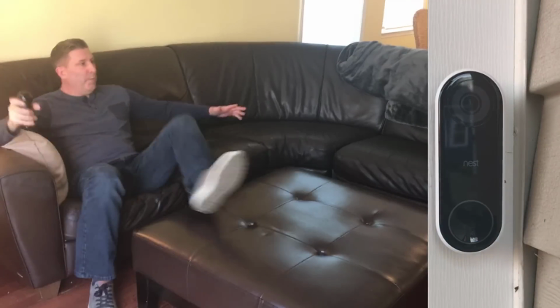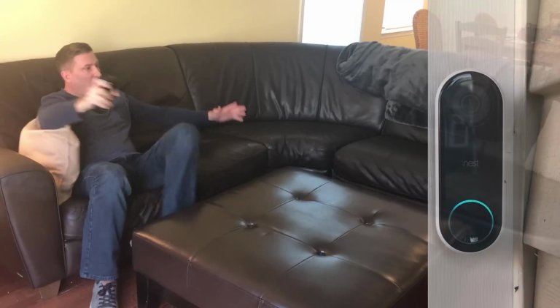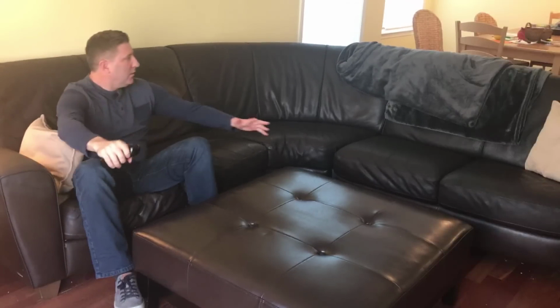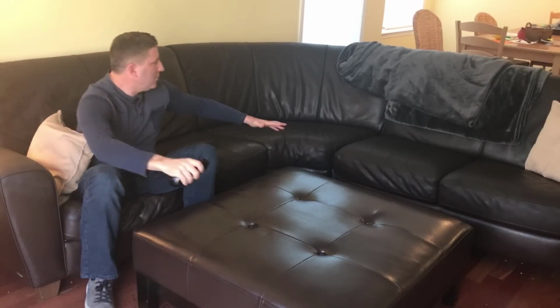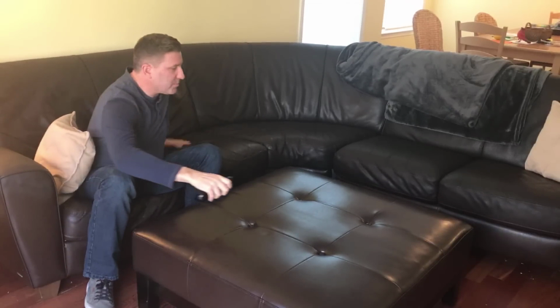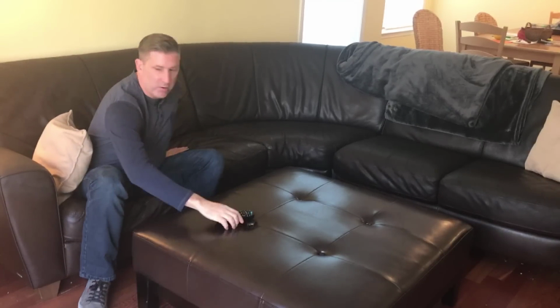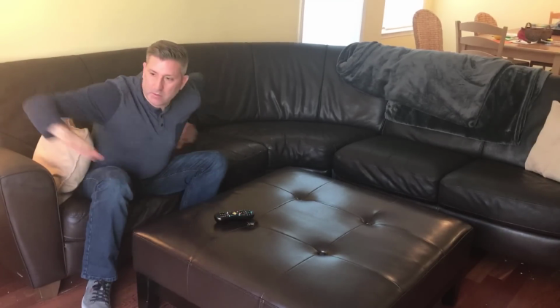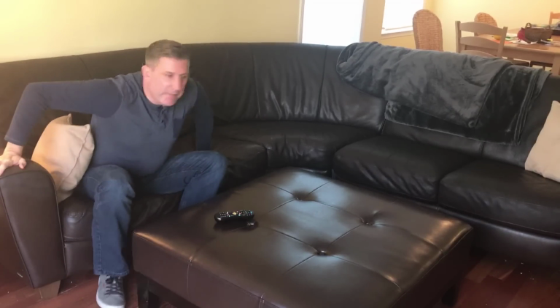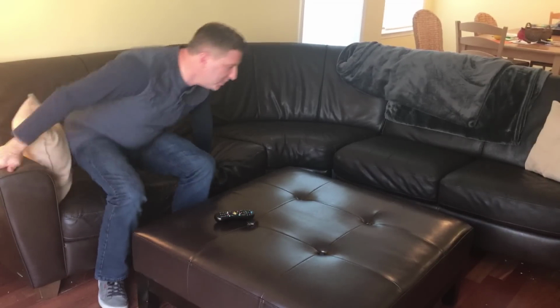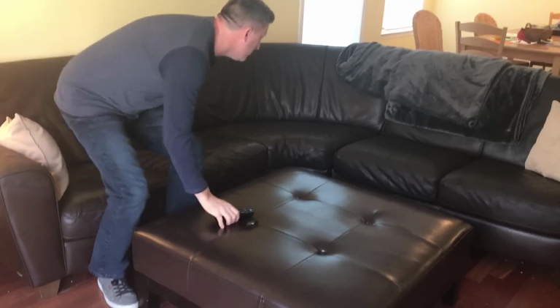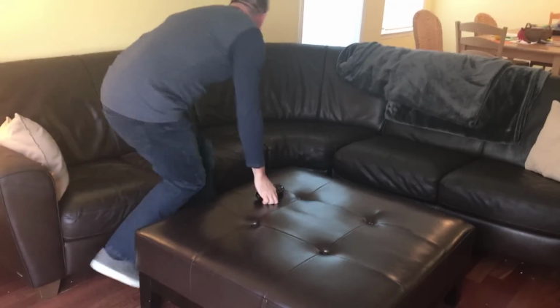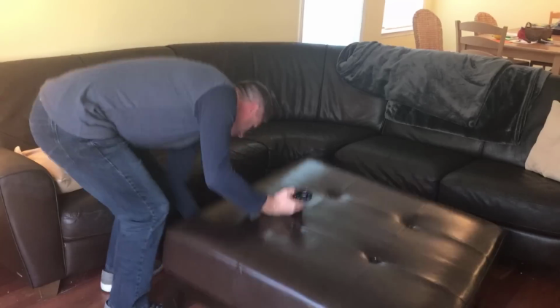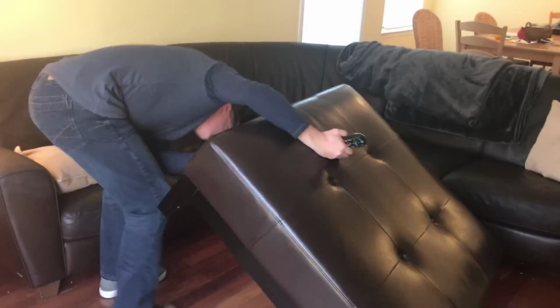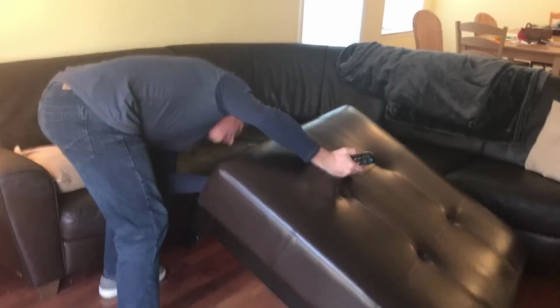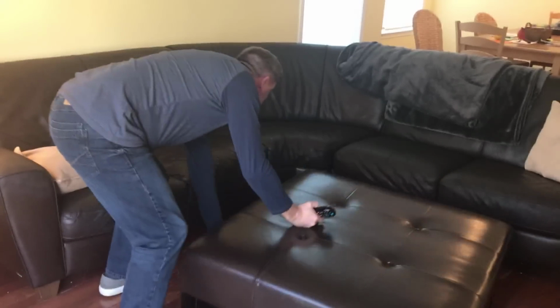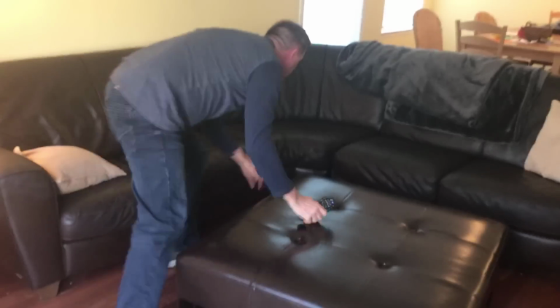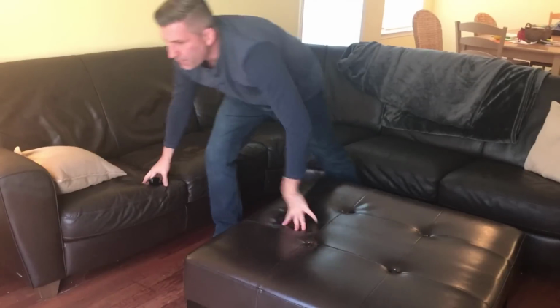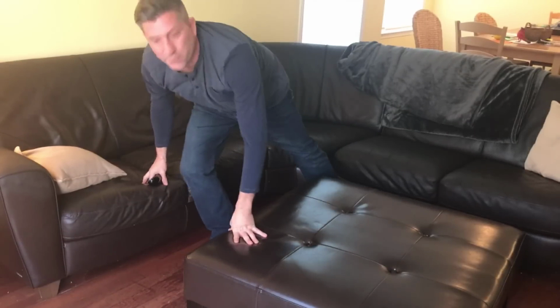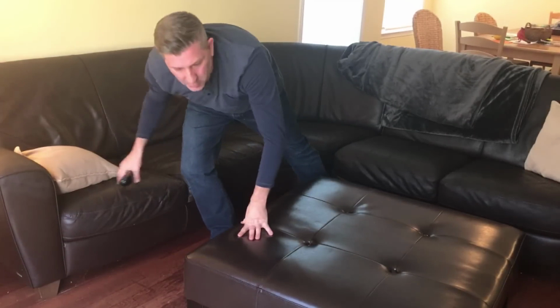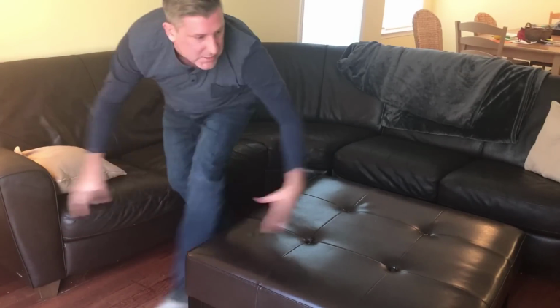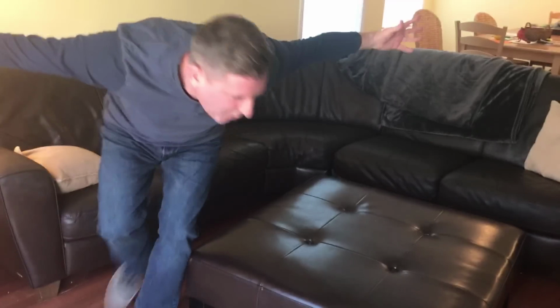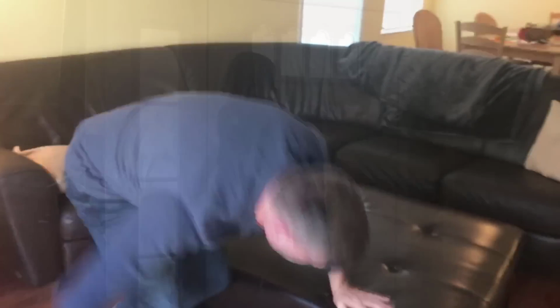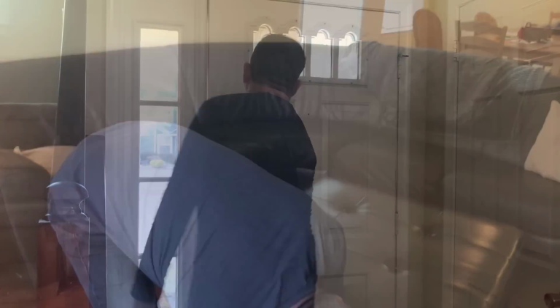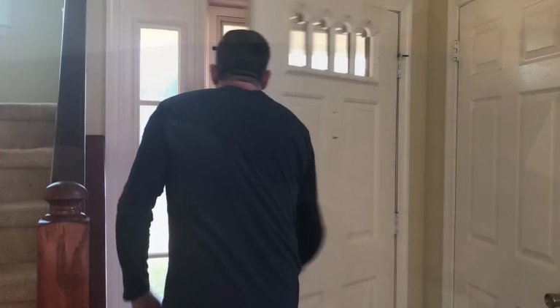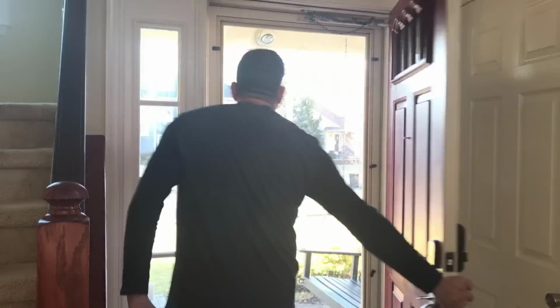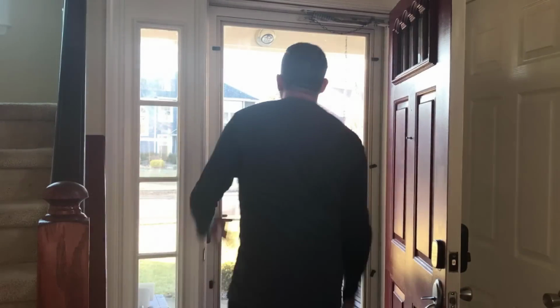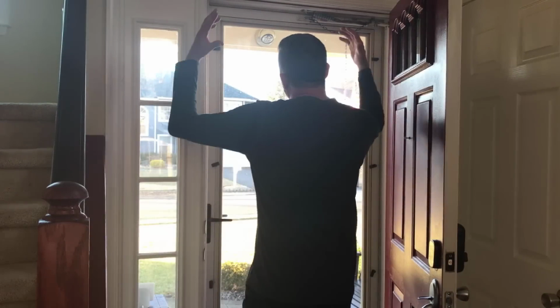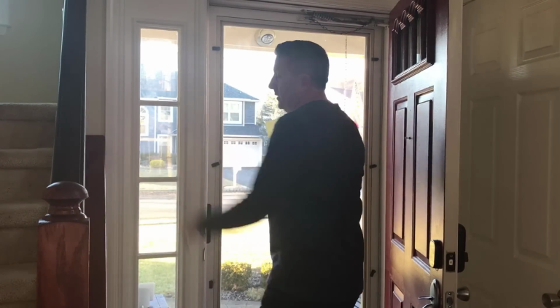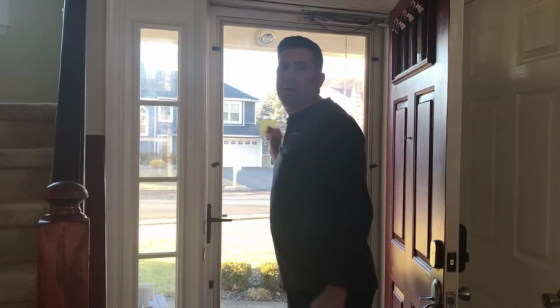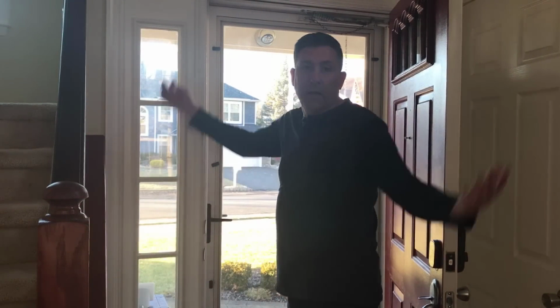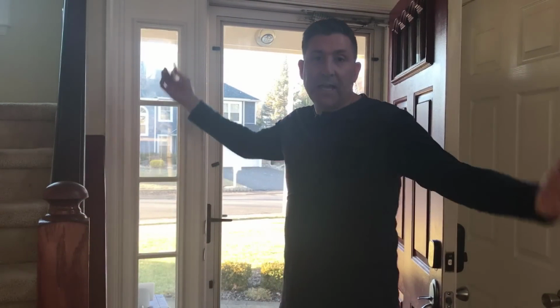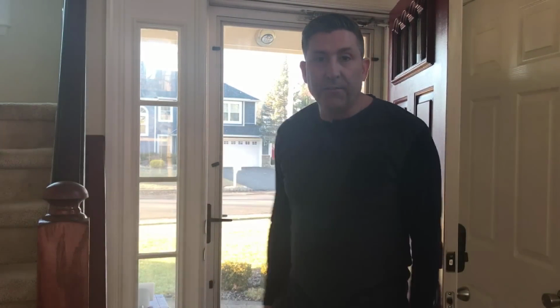Doorbell! Where's my phone? Anyone see my phone? I missed that delivery.